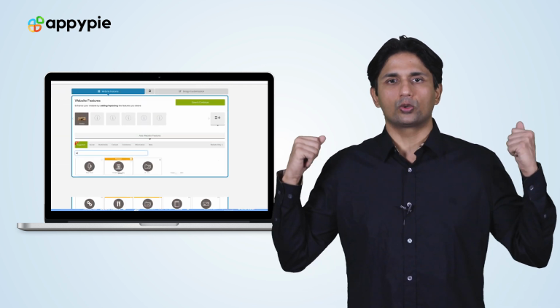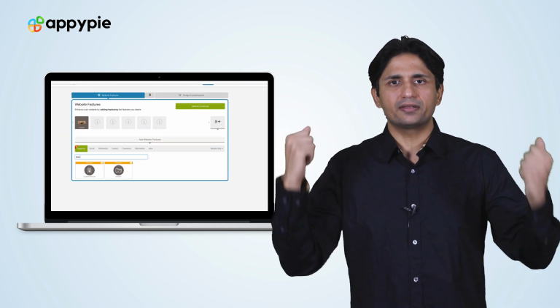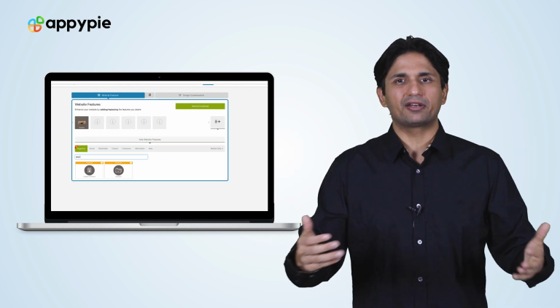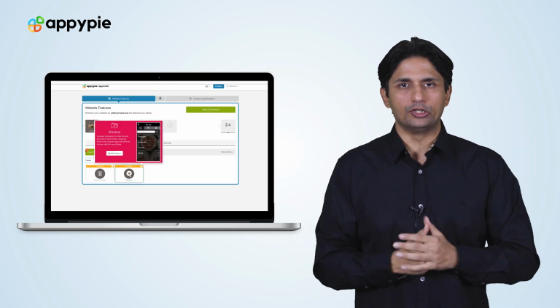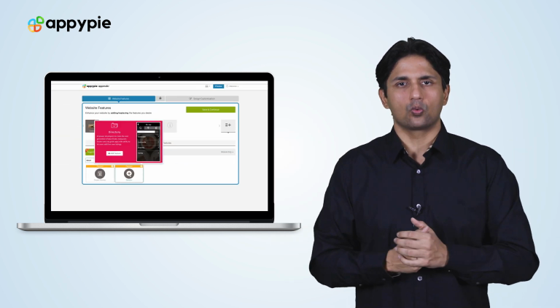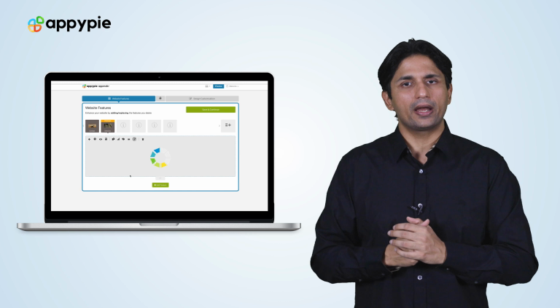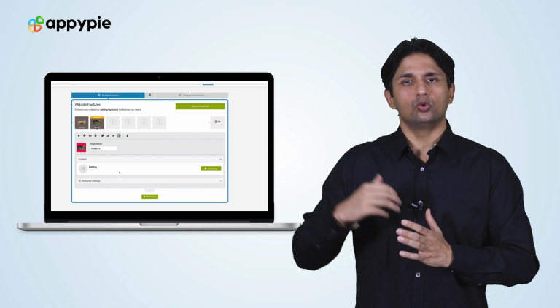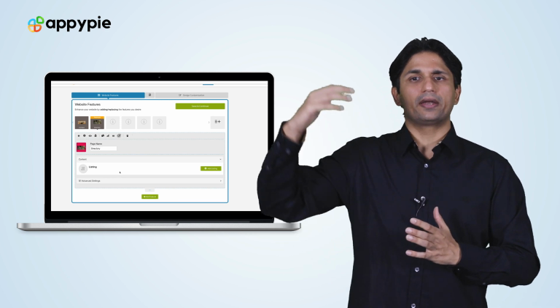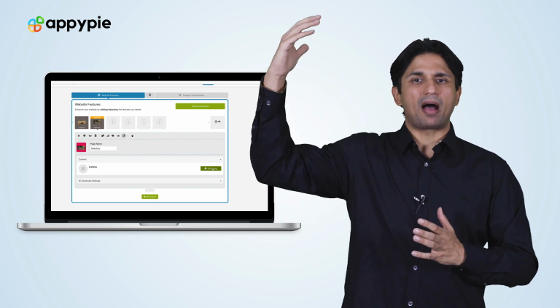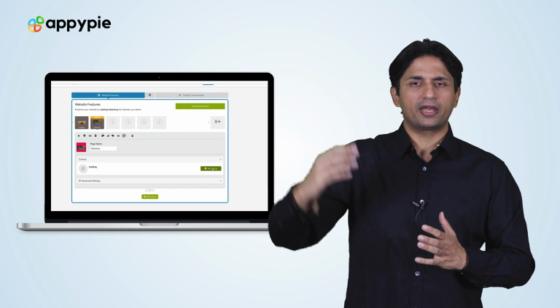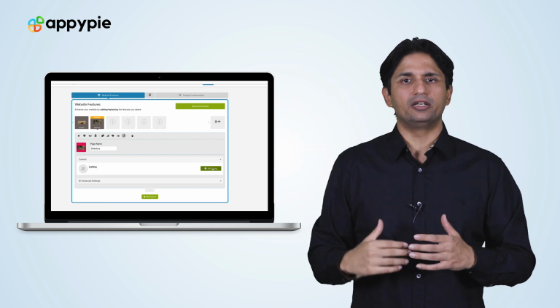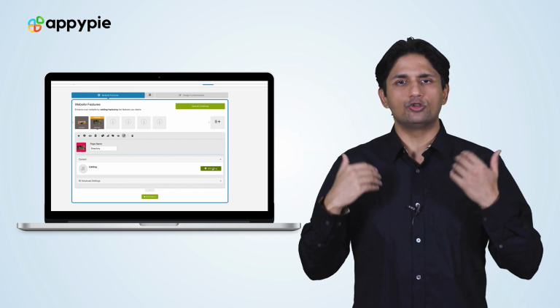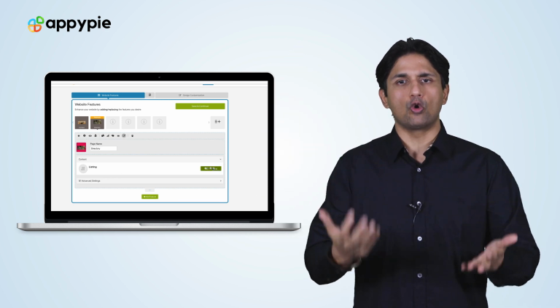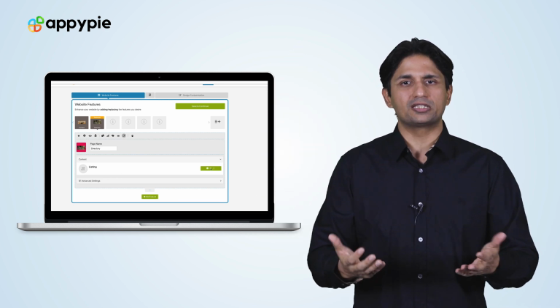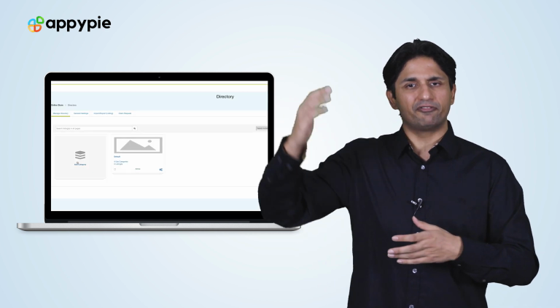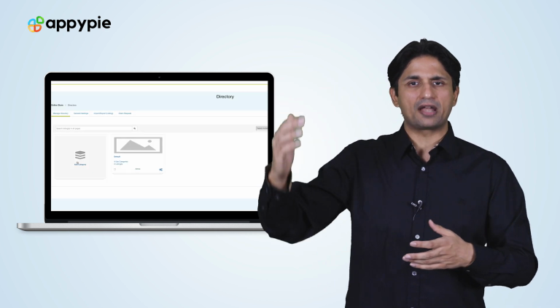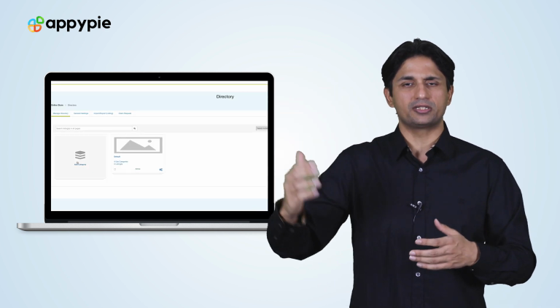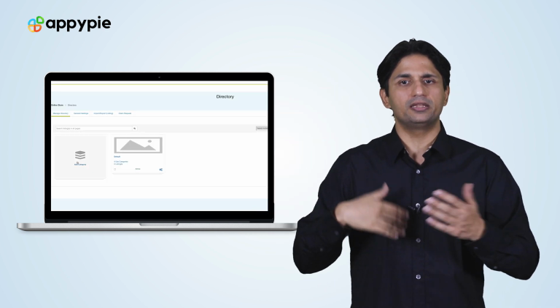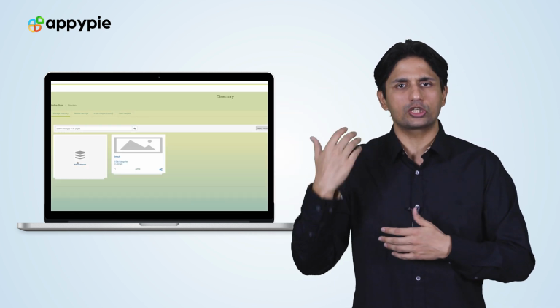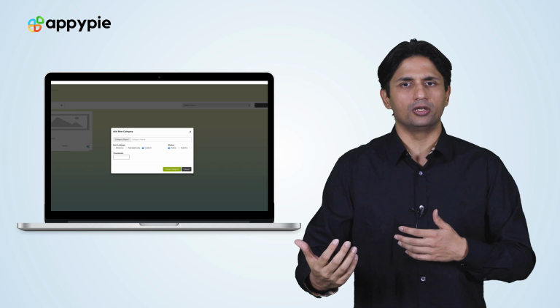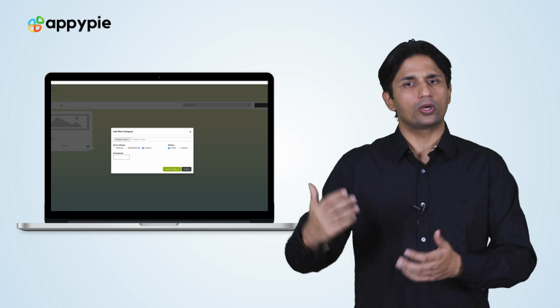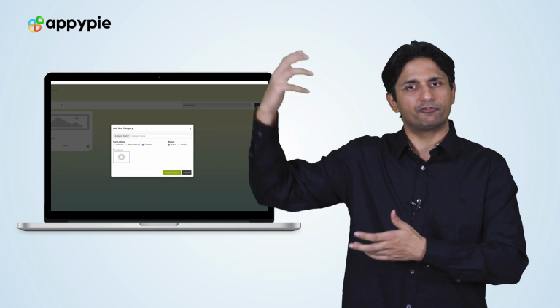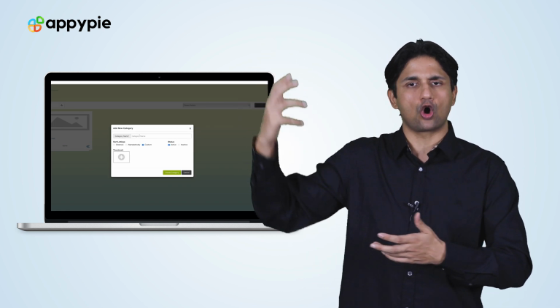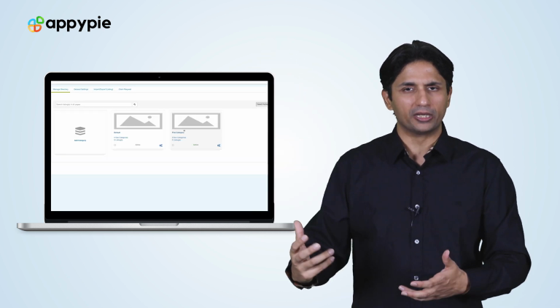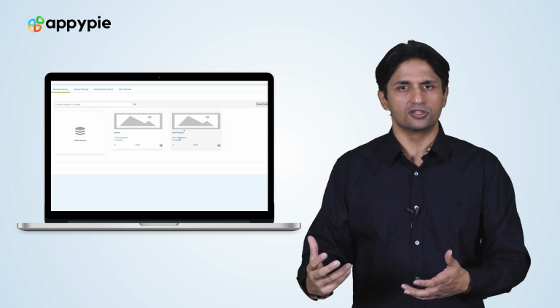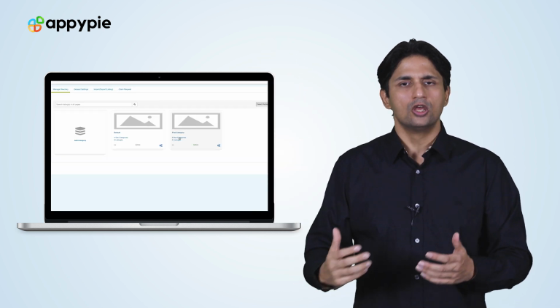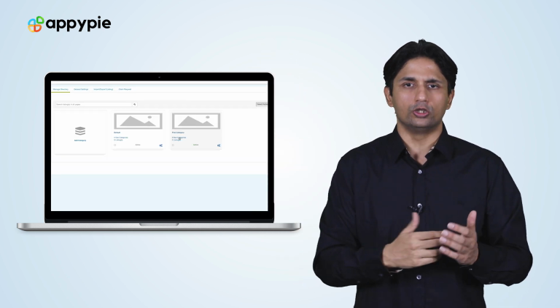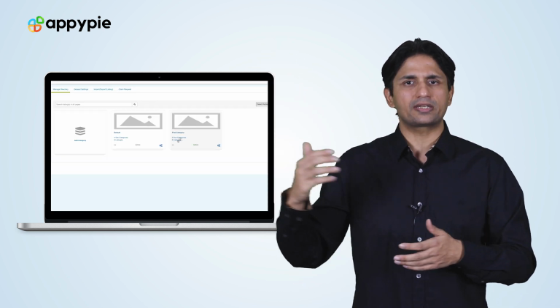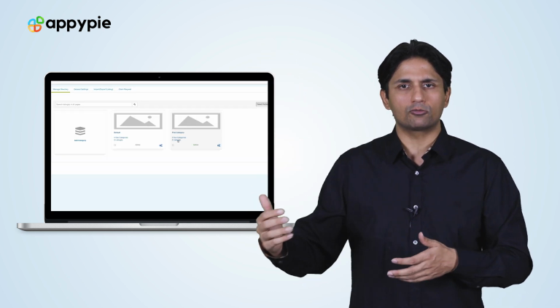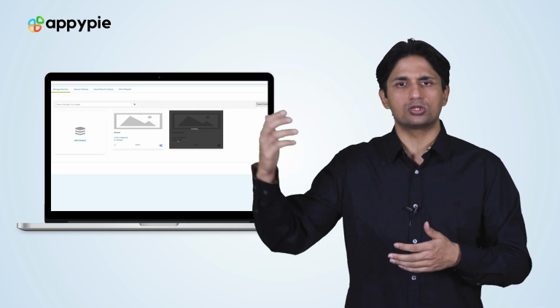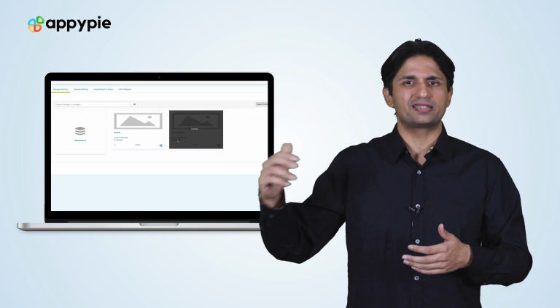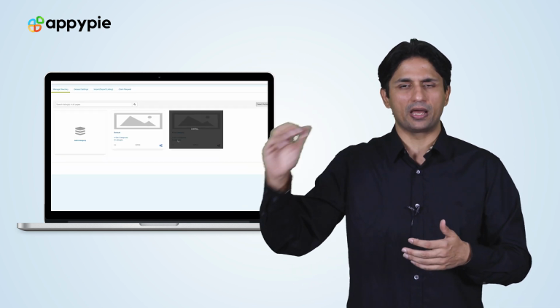You can add the directory feature where you can bifurcate the different job openings into different categories. Underneath each category, you can have different job openings listed so users can come to those listings and apply.